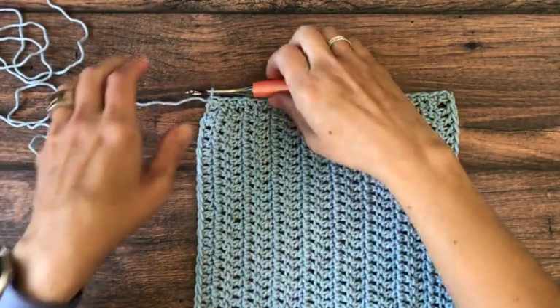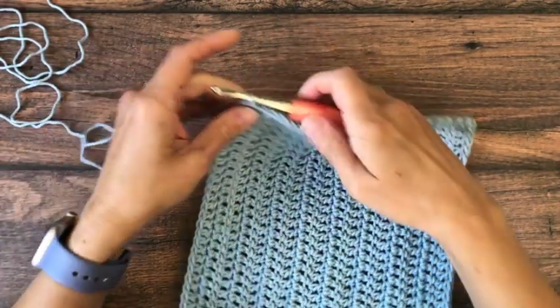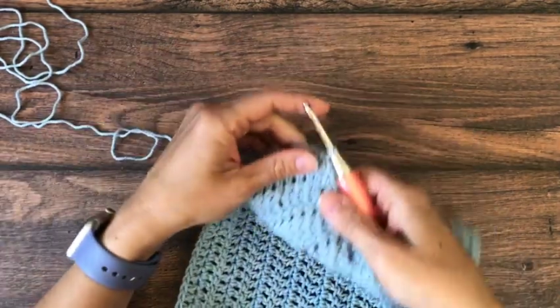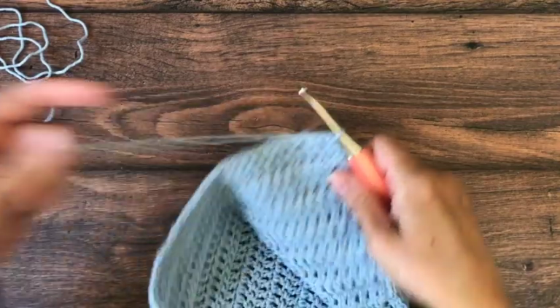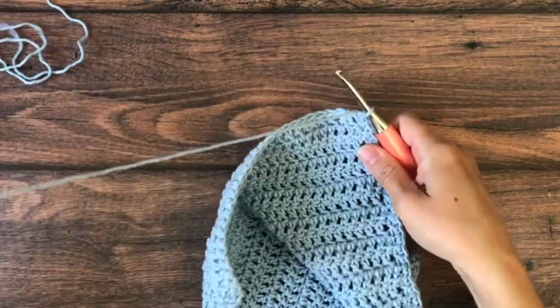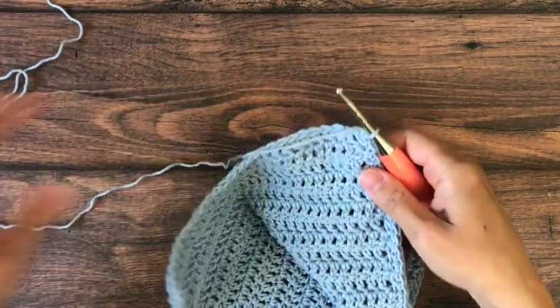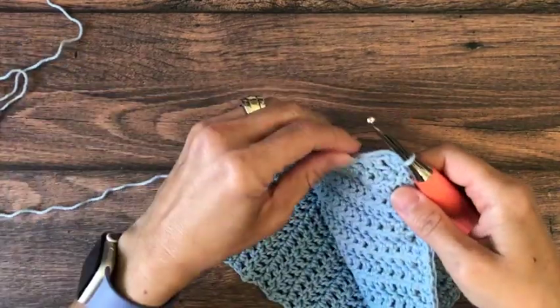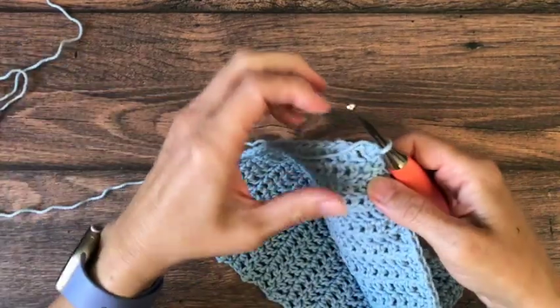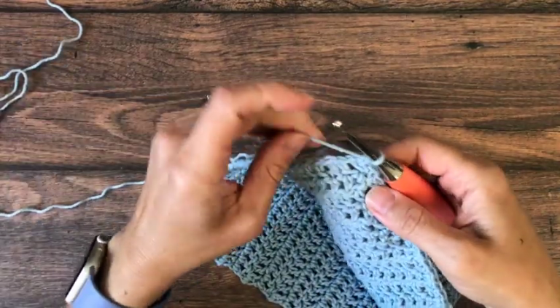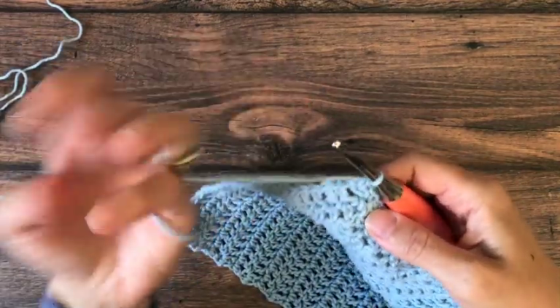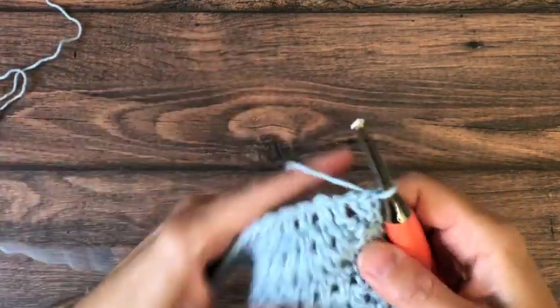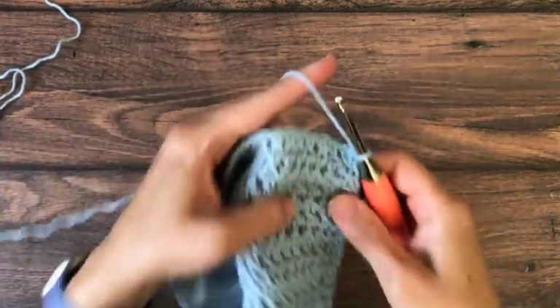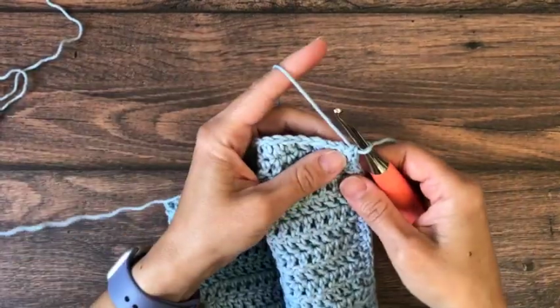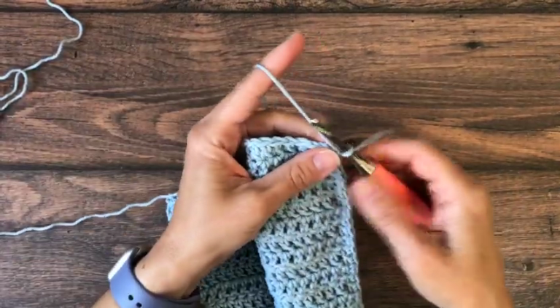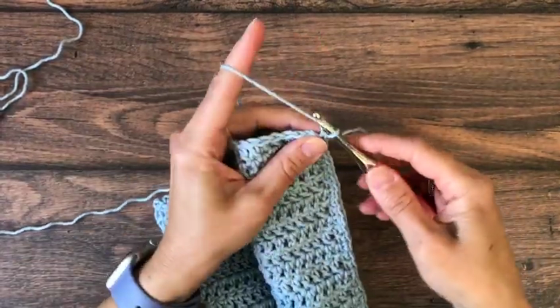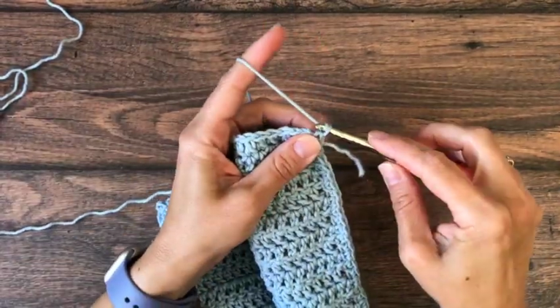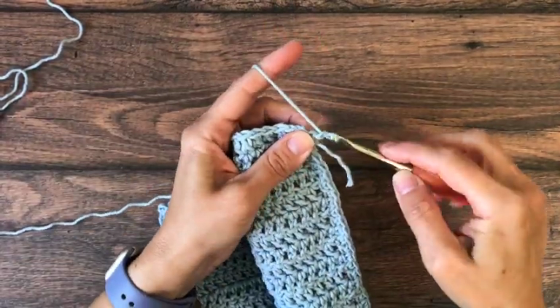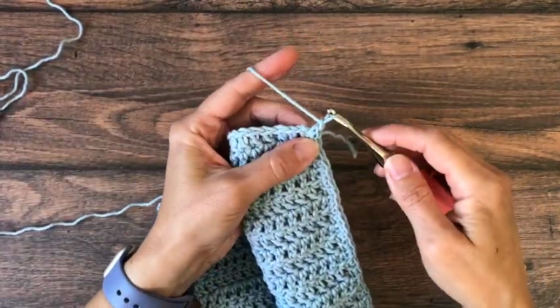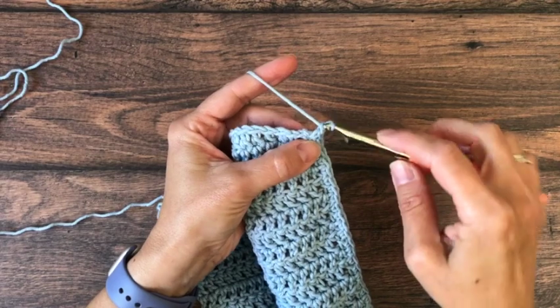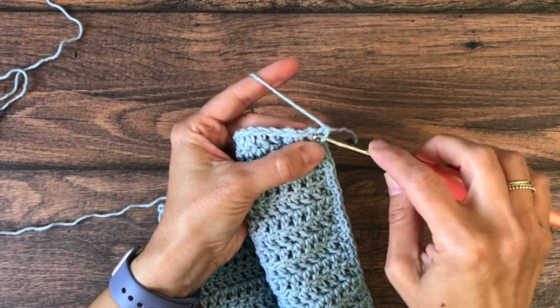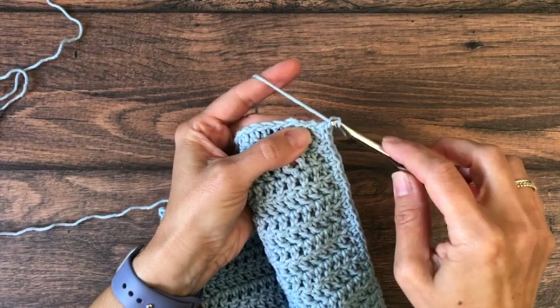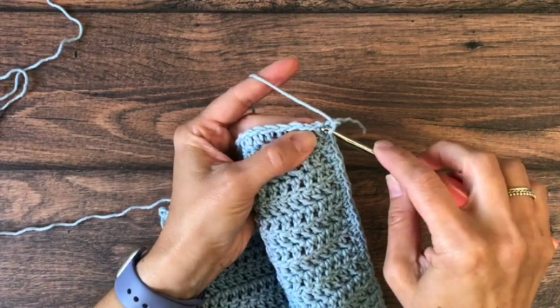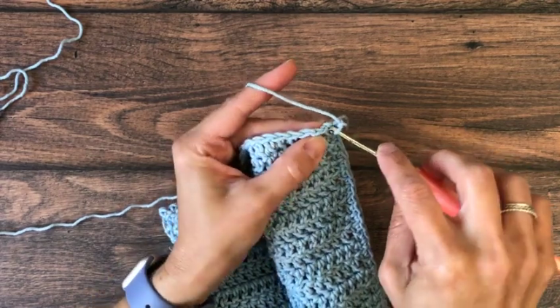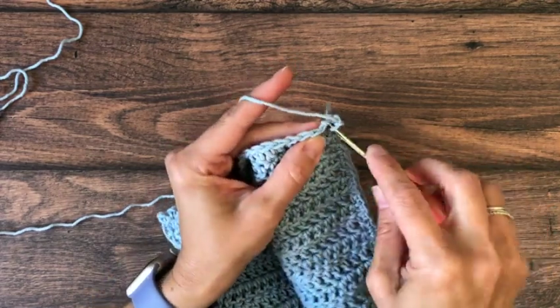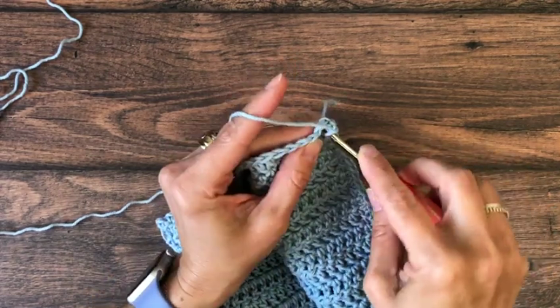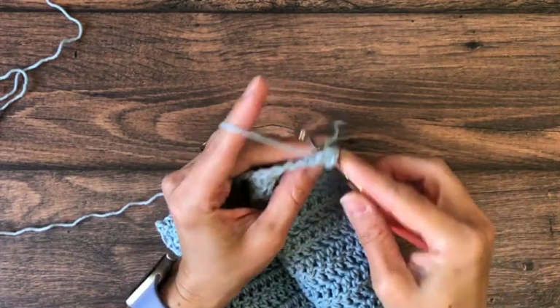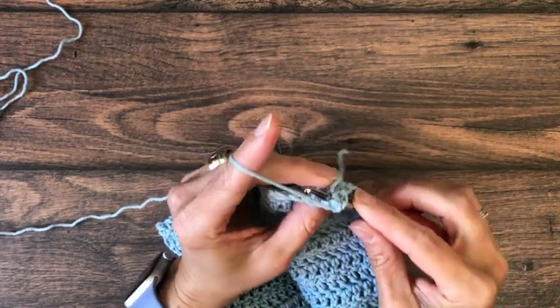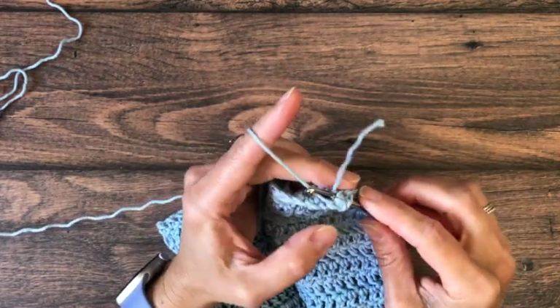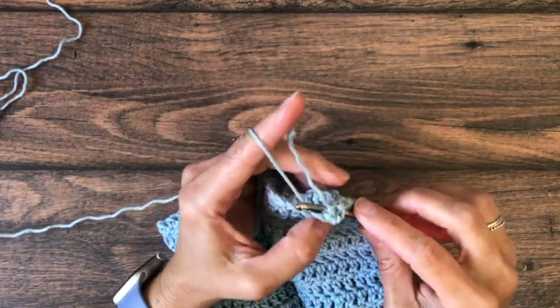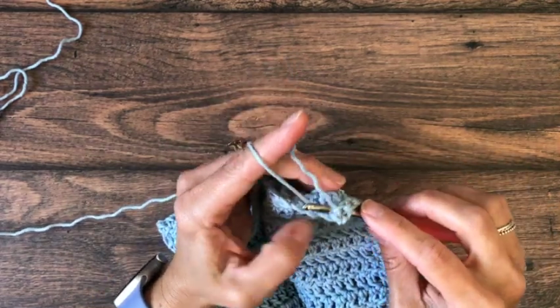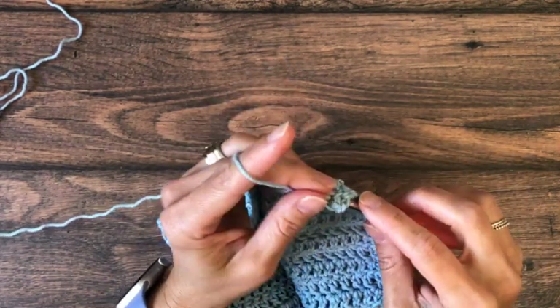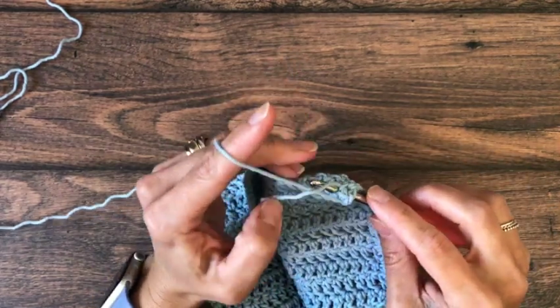When you reach the next corner you're going to put a single crochet, chain one, single crochet all in the same spot, and then we're going to turn and work along the bottom edge.